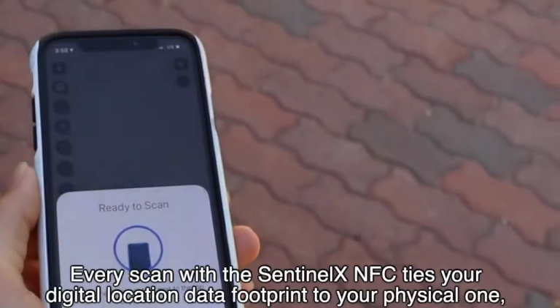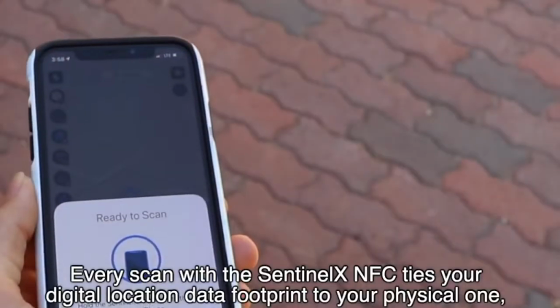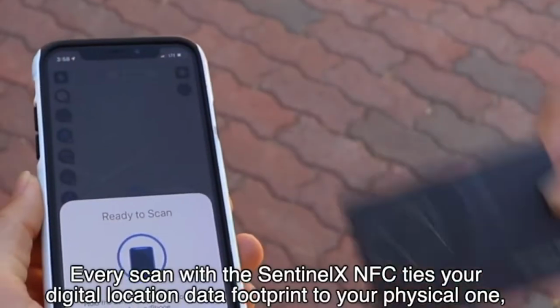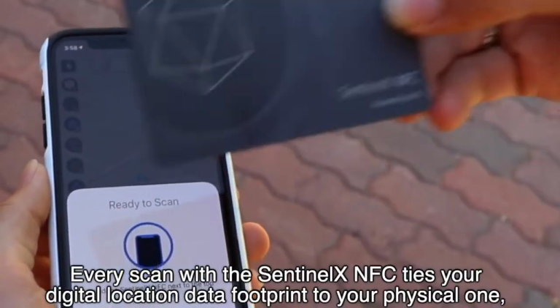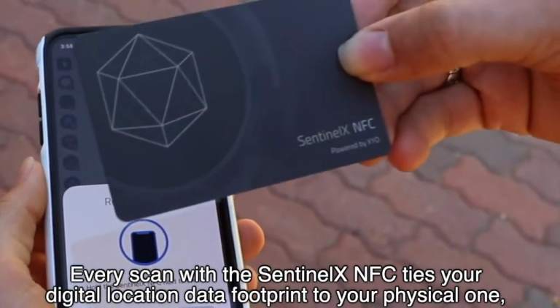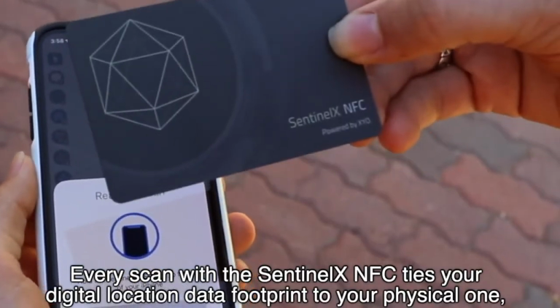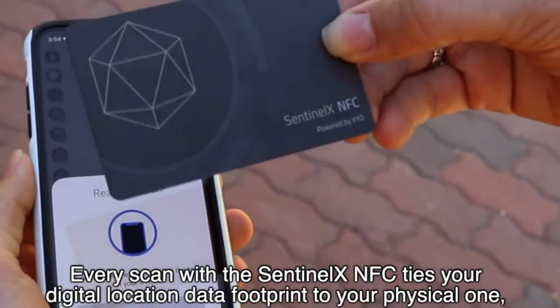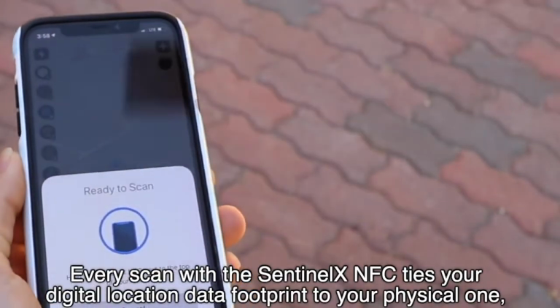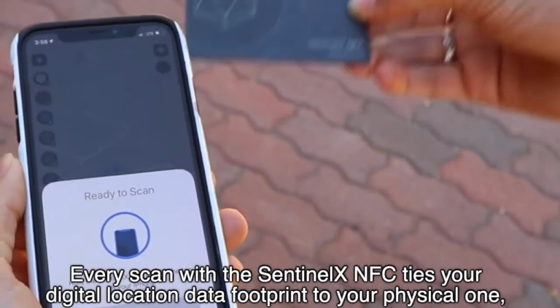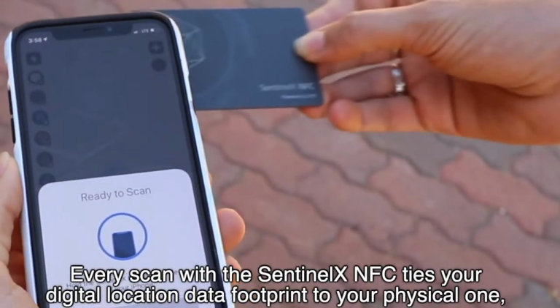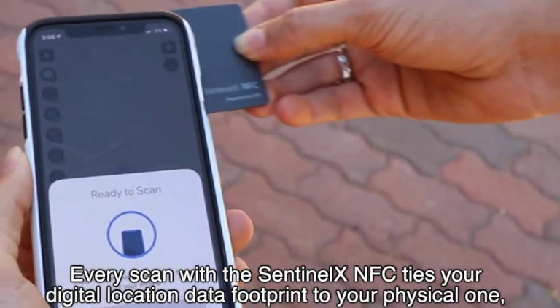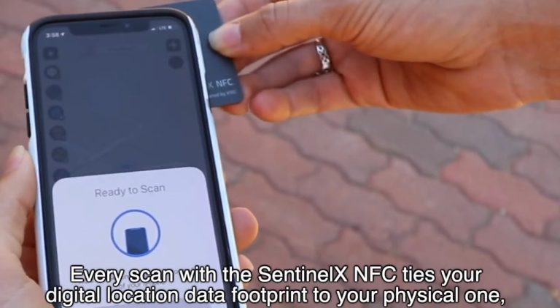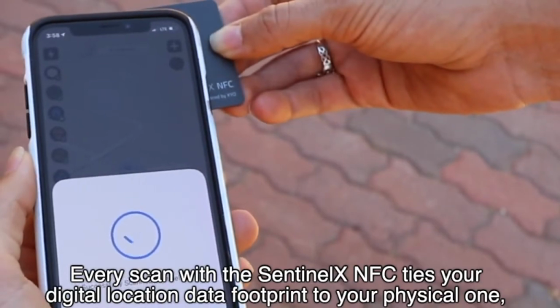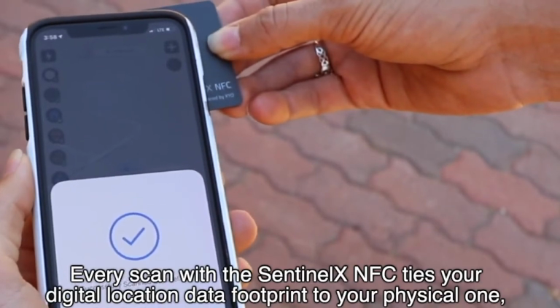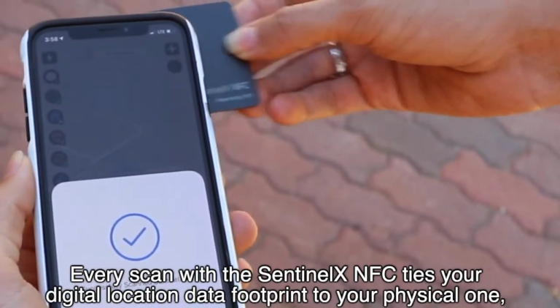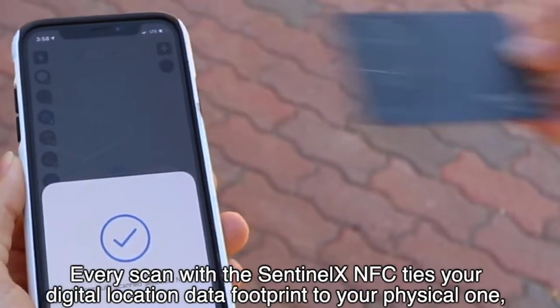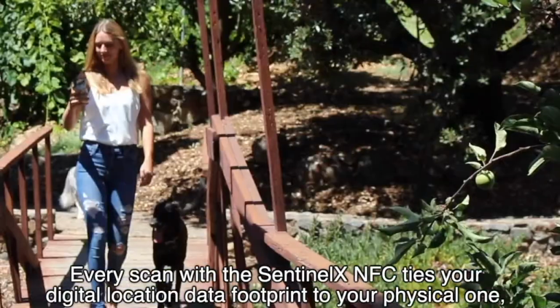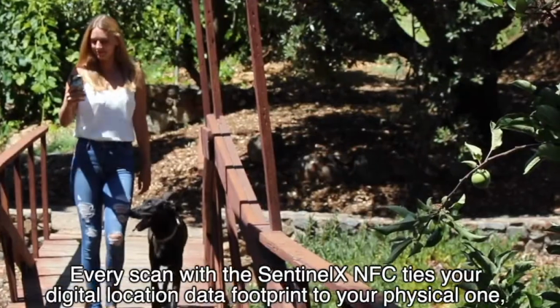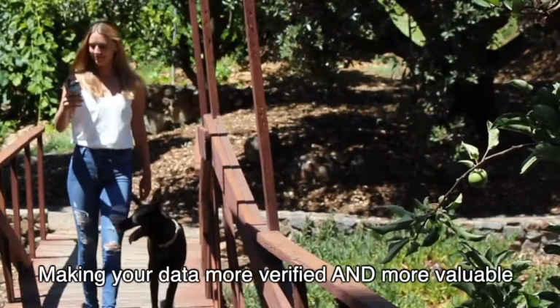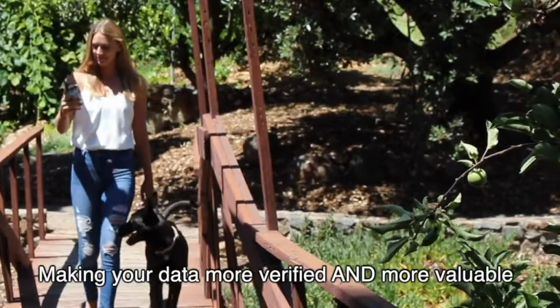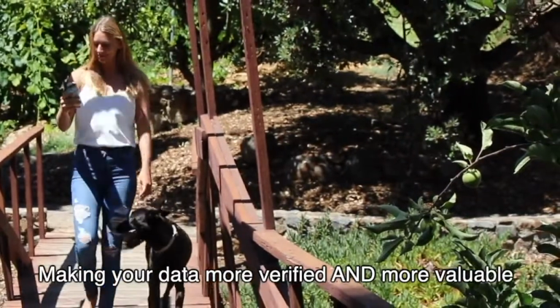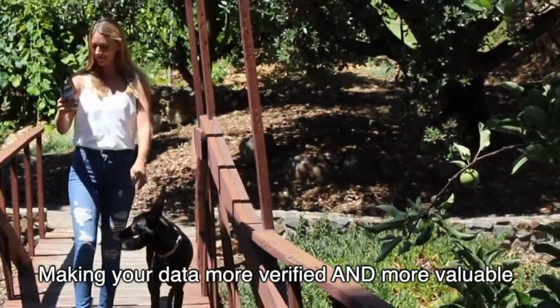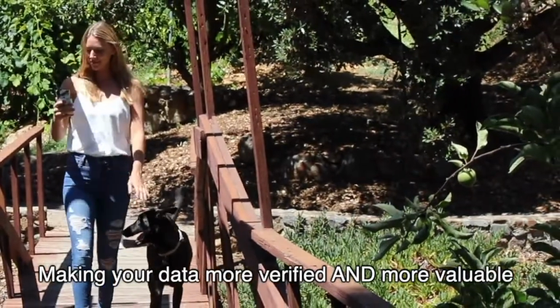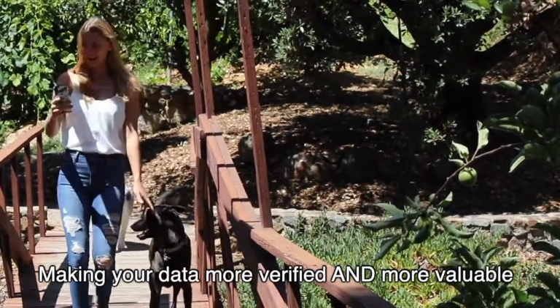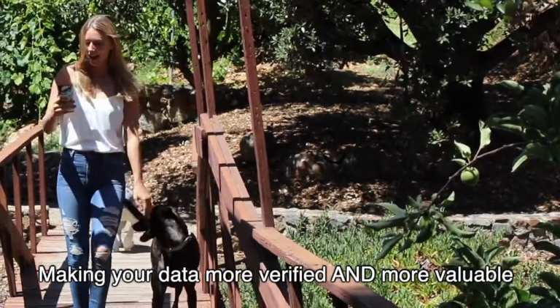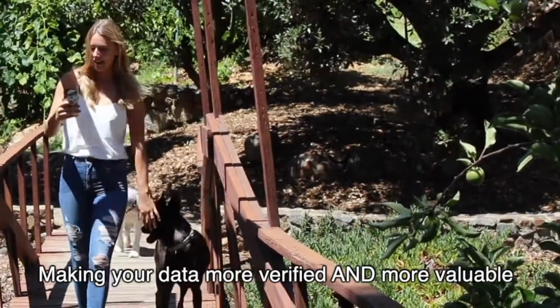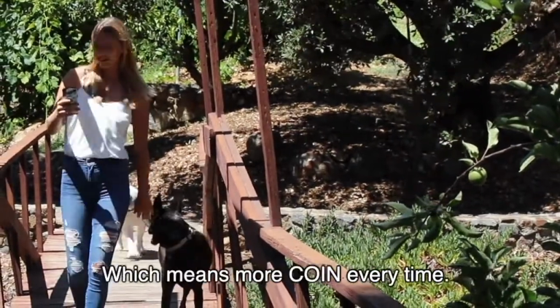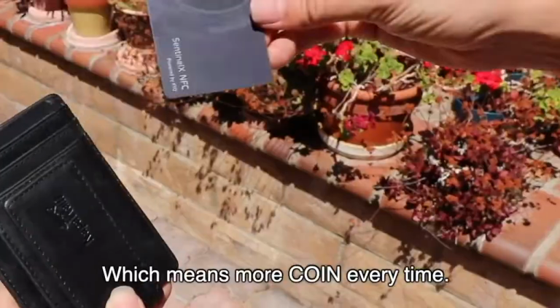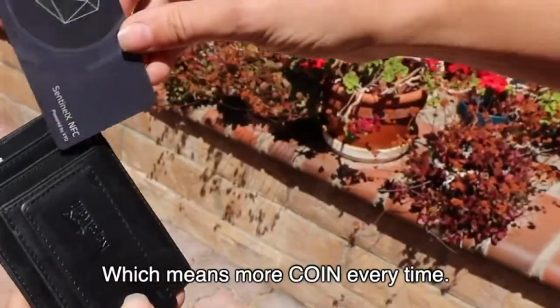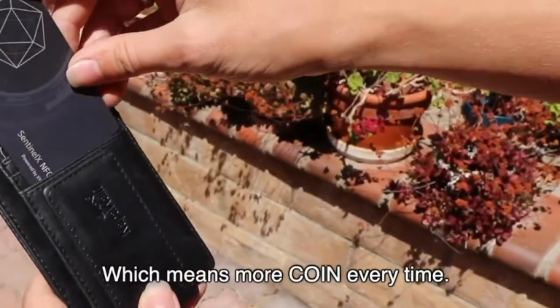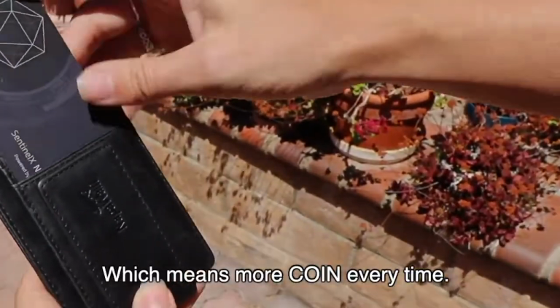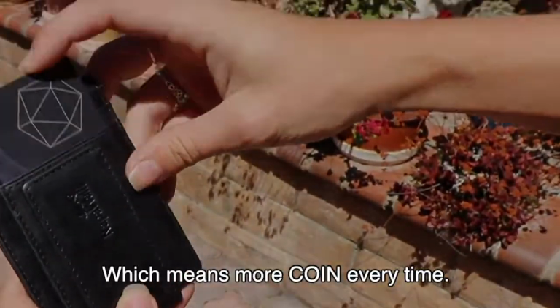Every scan with the SentinelX NFC ties your digital location data footprint to your physical one, making your data more verified and more valuable, which means more Coin every time.